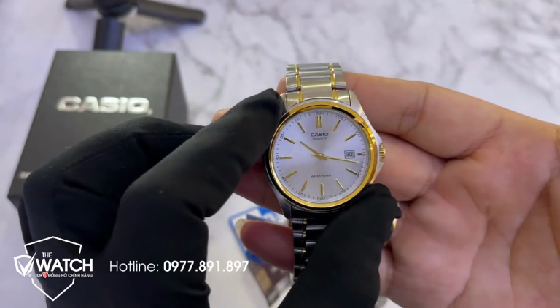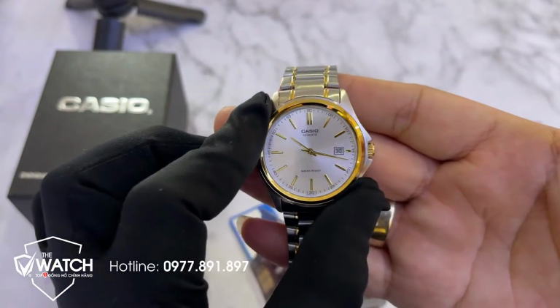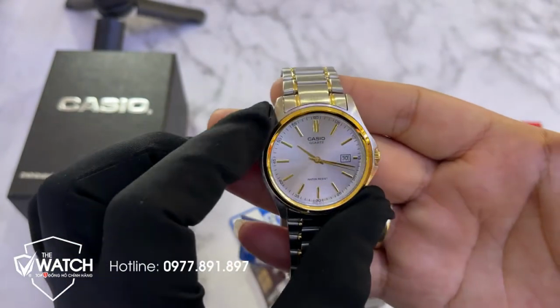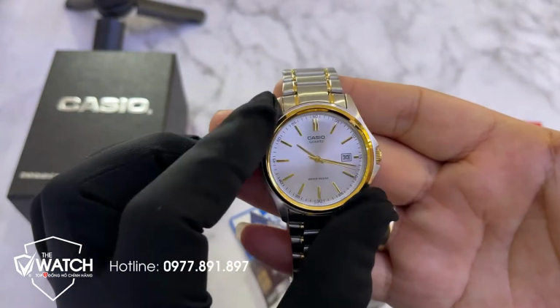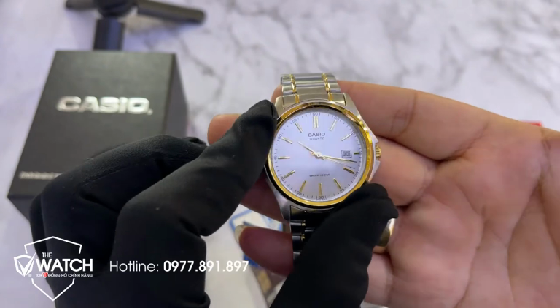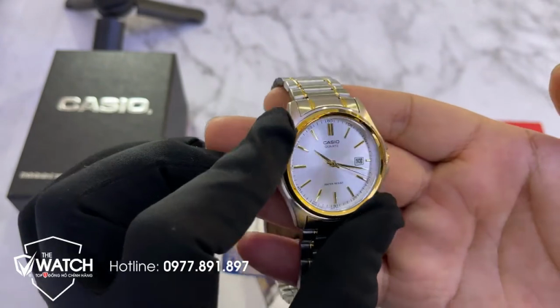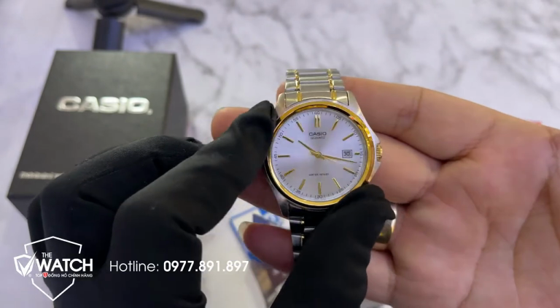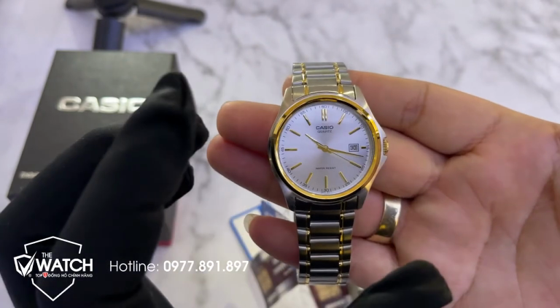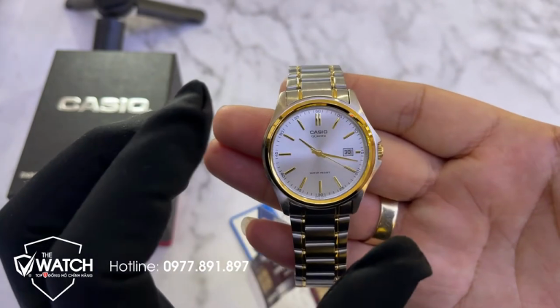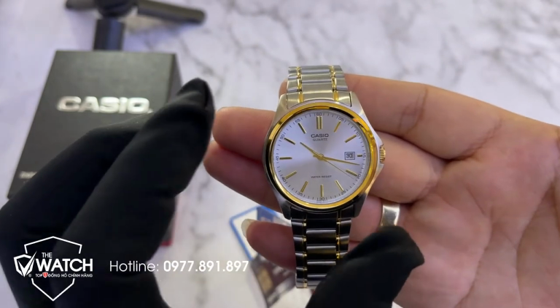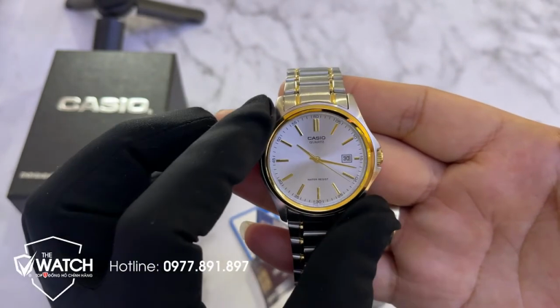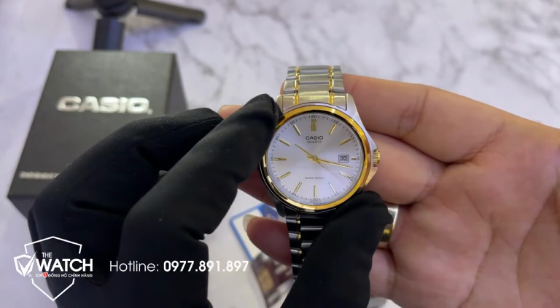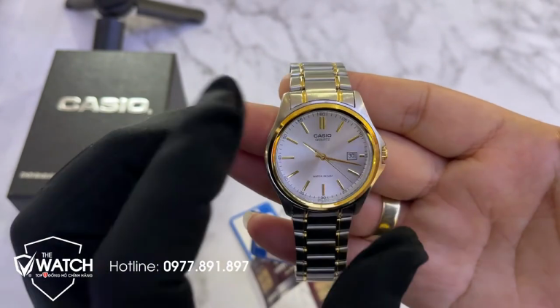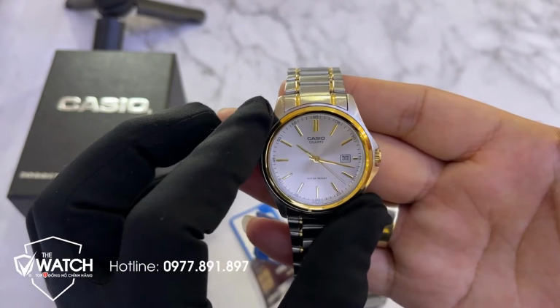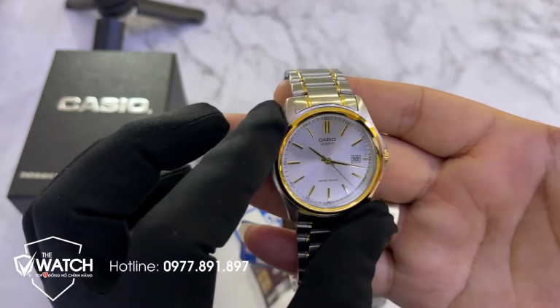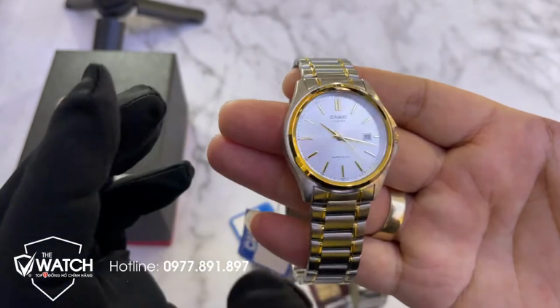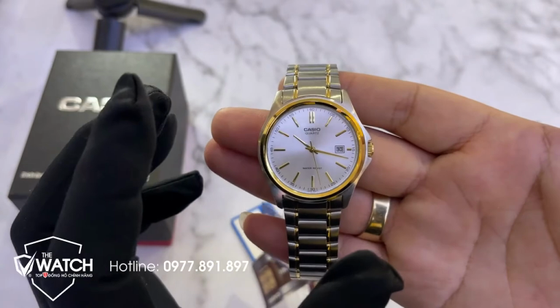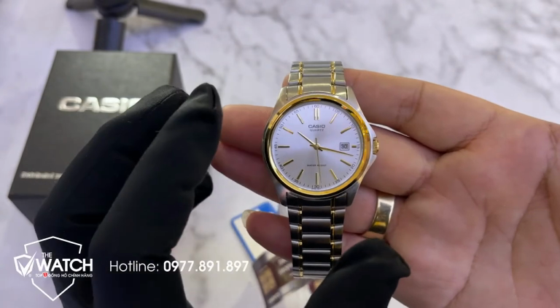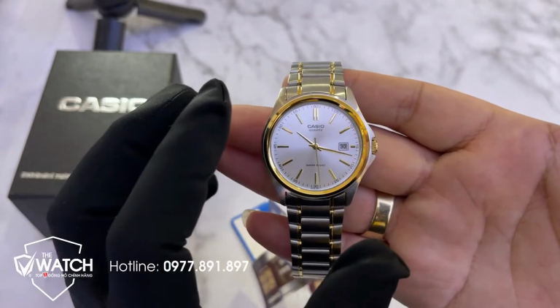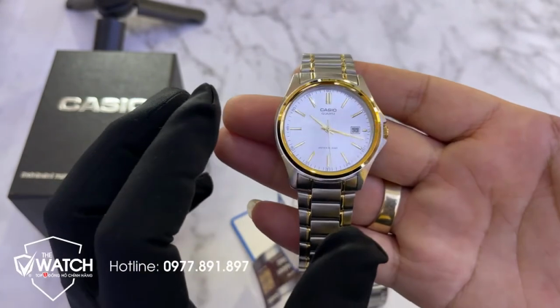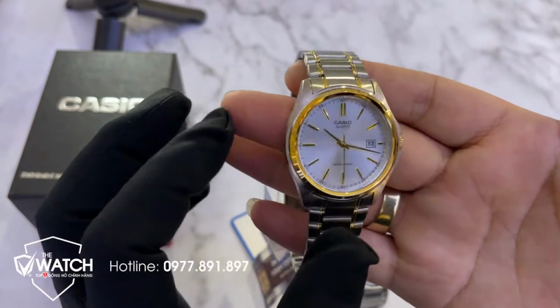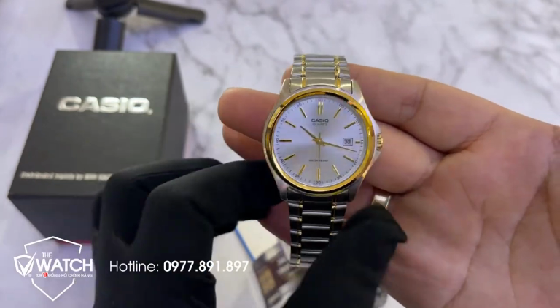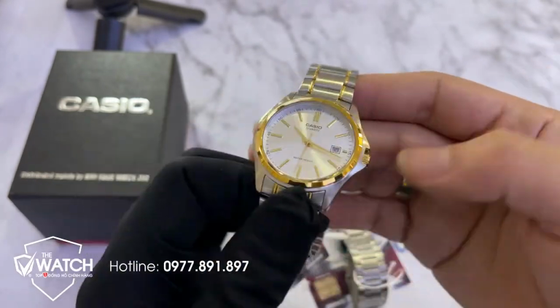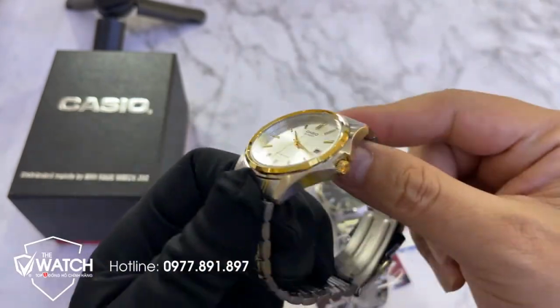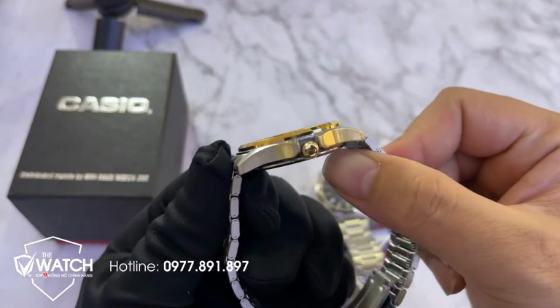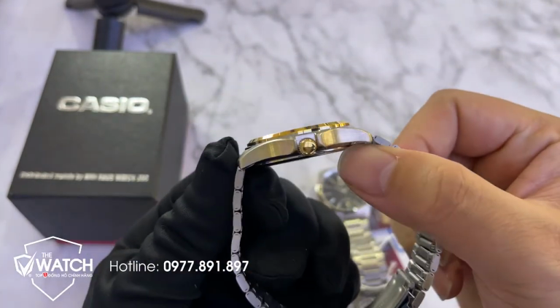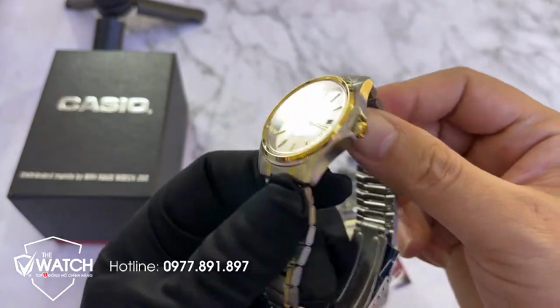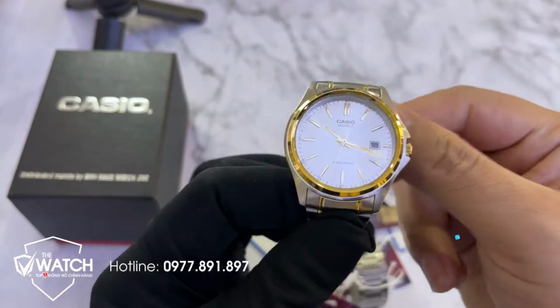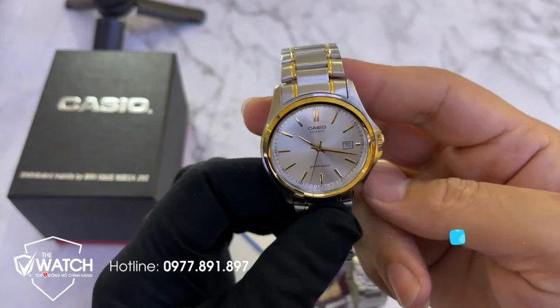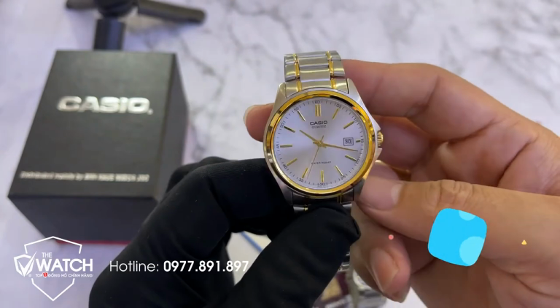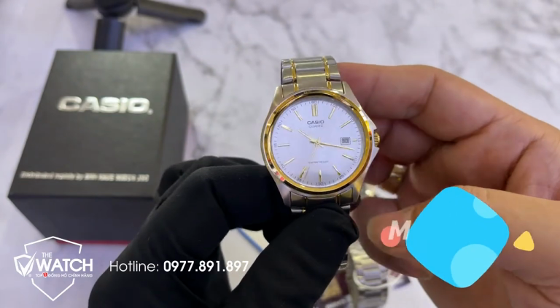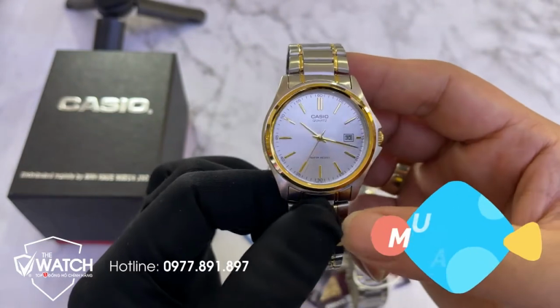Size của mặt của em nó là 38mm, phù hợp với những cổ tay vừa phải của người Việt Nam mình. Gần như rất là phù hợp với cổ tay anh em. Những cổ tay trung bình đeo rất là đẹp, nhỏ một chút cũng rất ok.